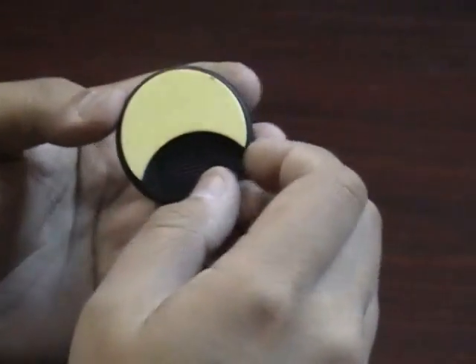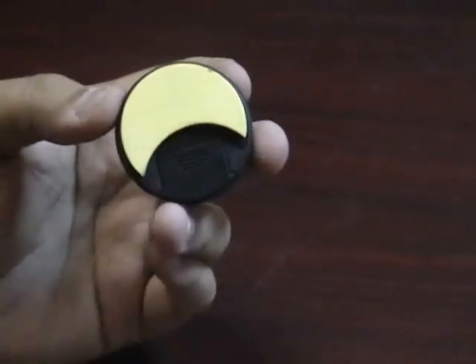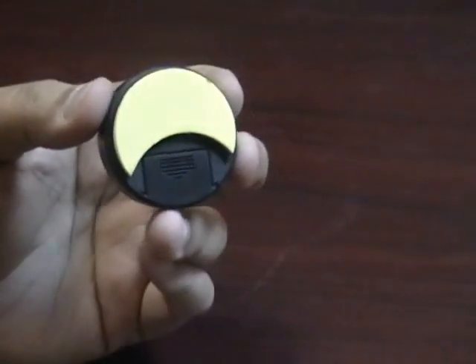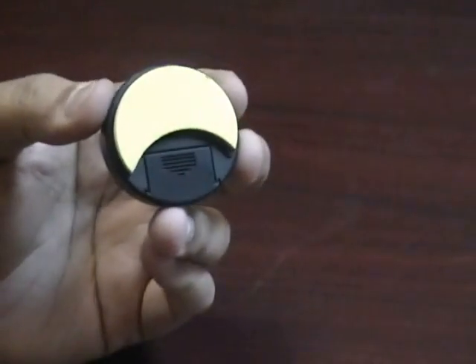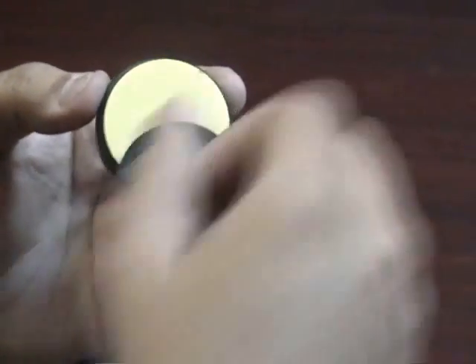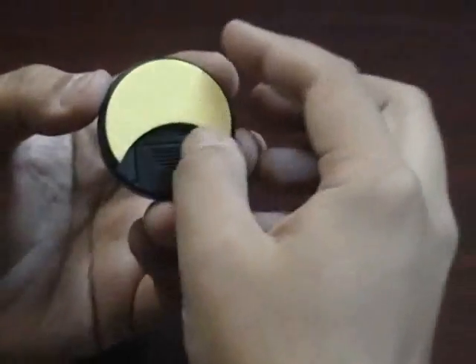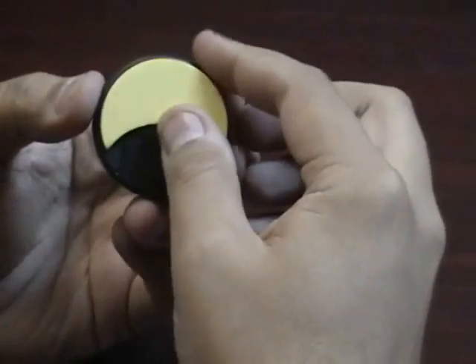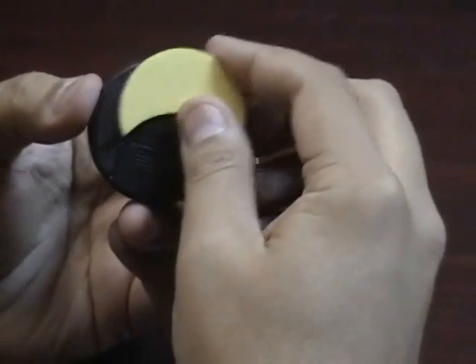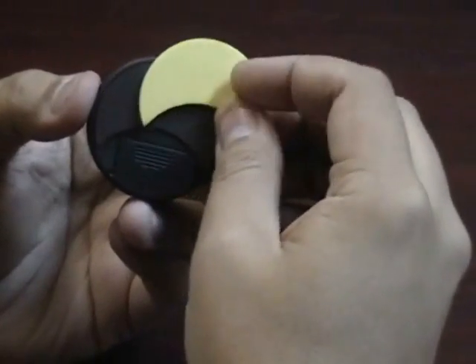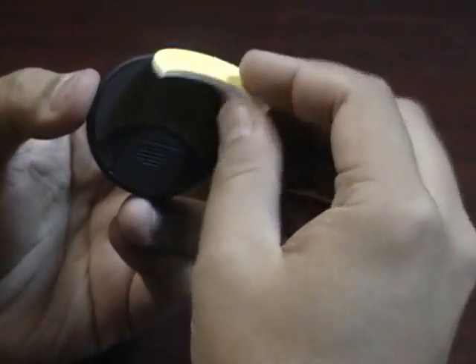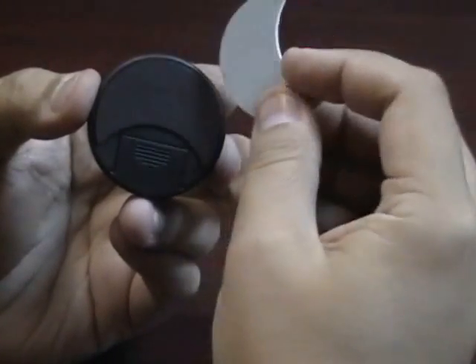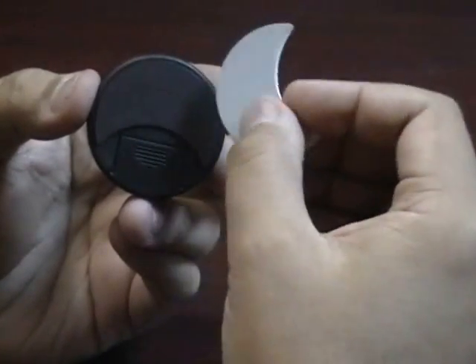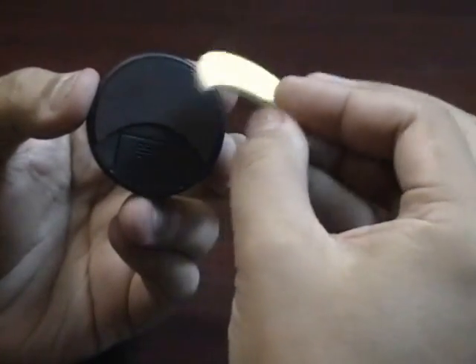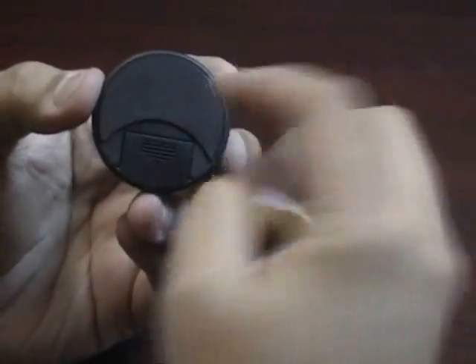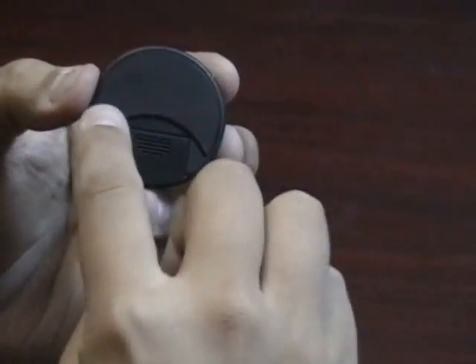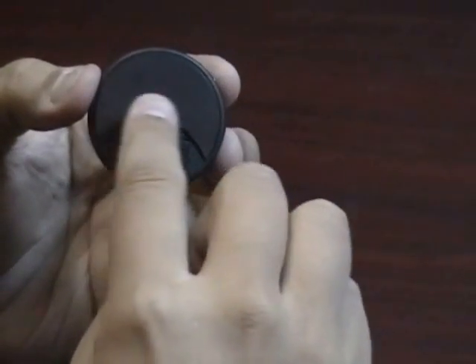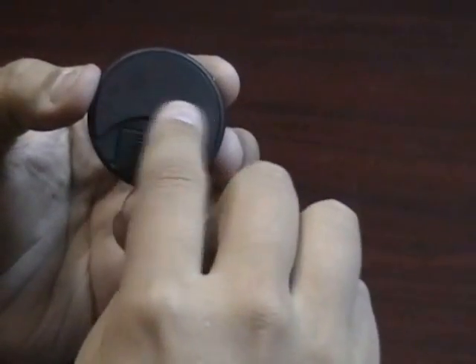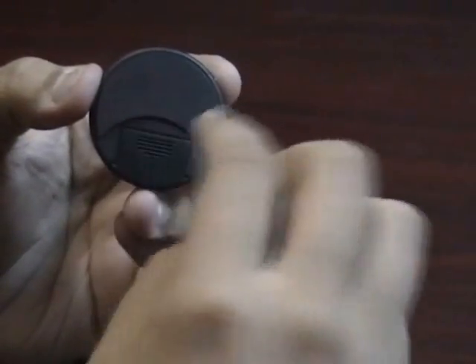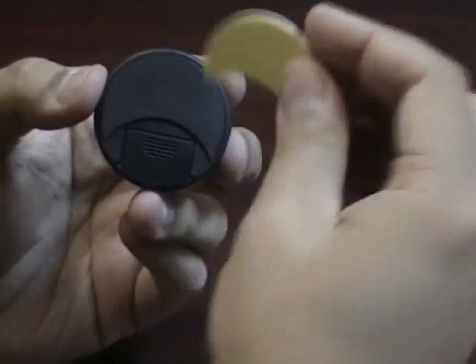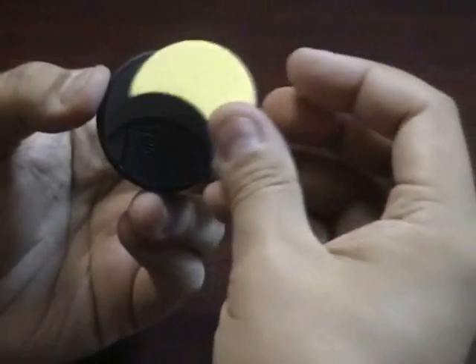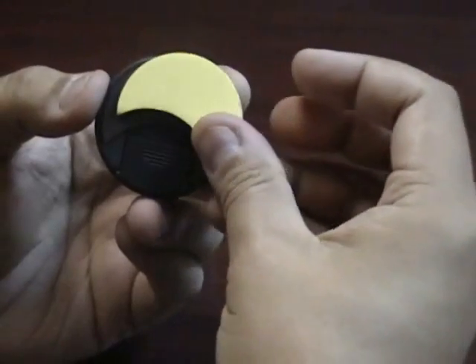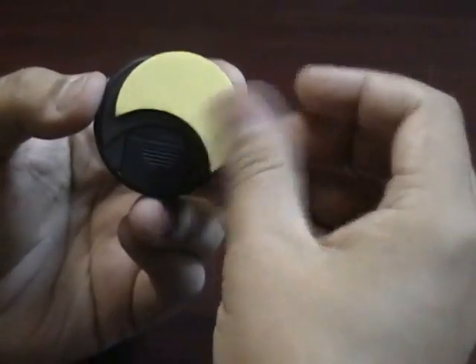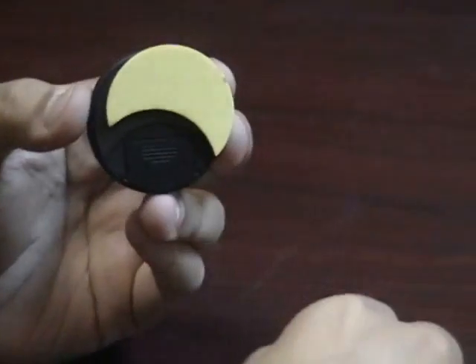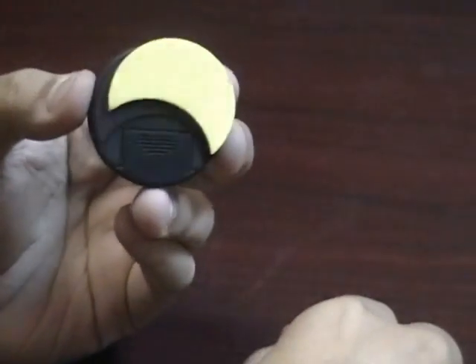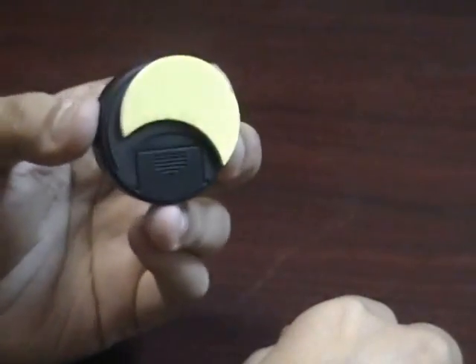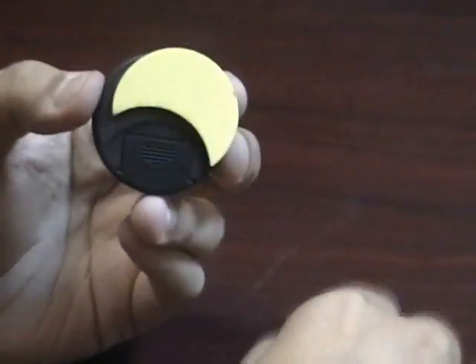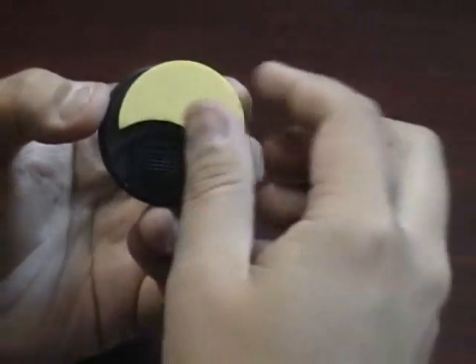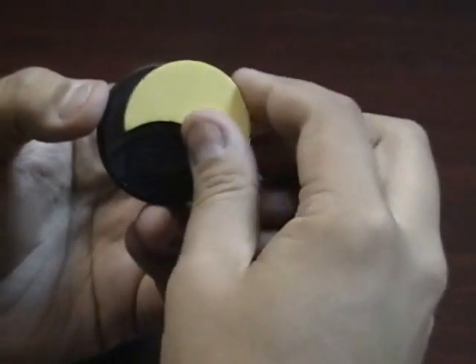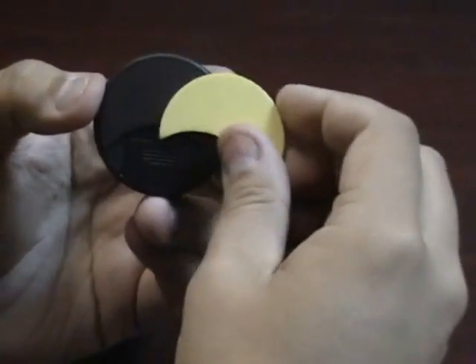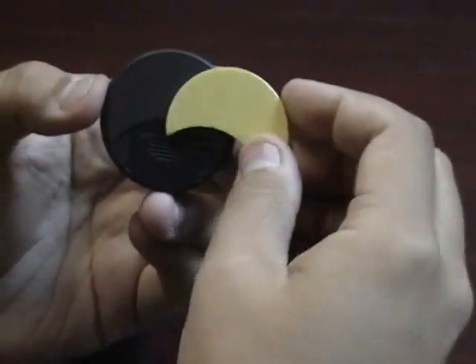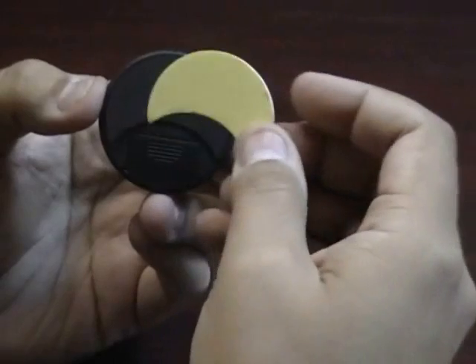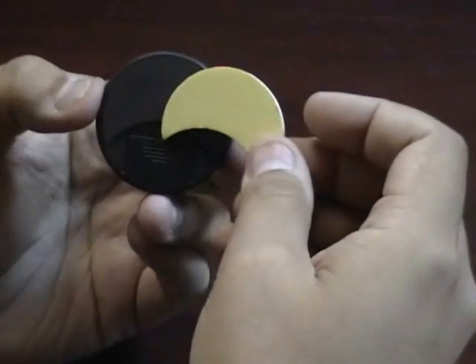On the back of the hygrometer you have a foam pad that has a piece of metal that attaches to the built-in magnet on the hygrometer, so you can easily stick and mount this wherever you like — inside your humidor, on your wall, etc.